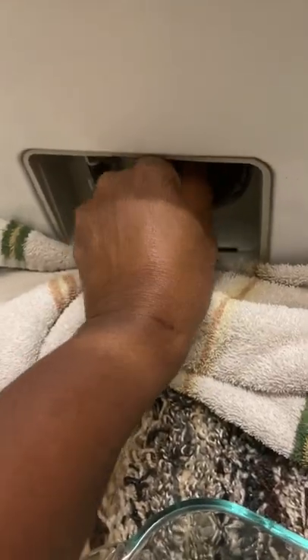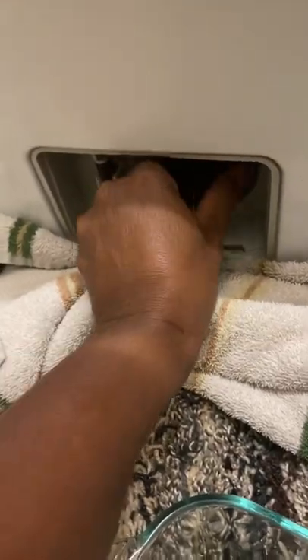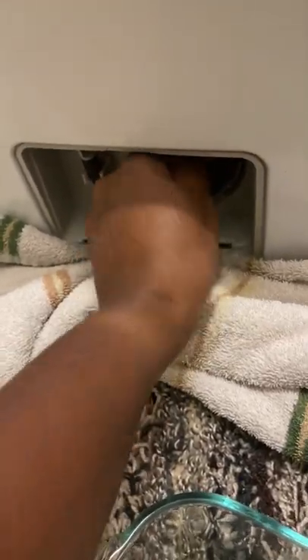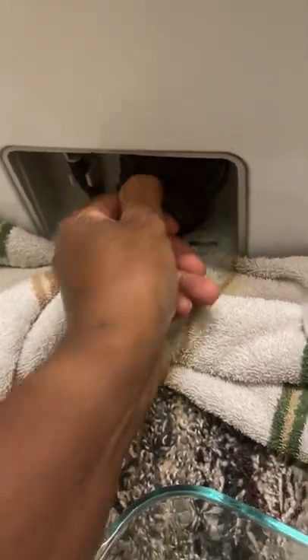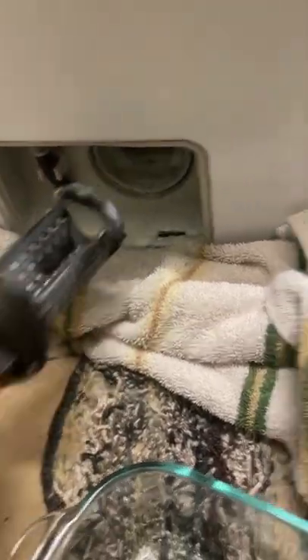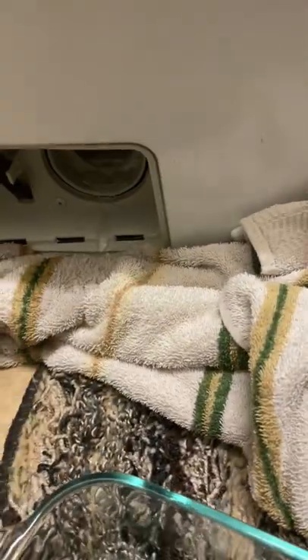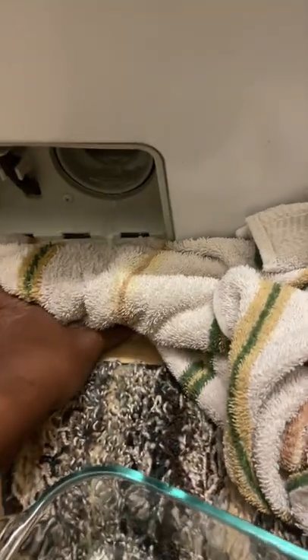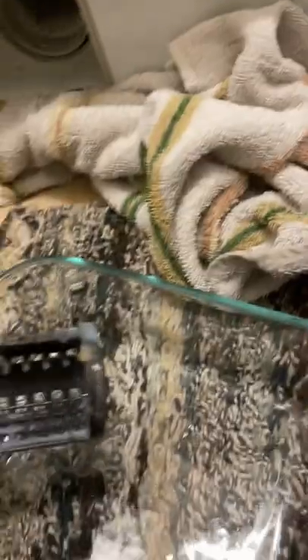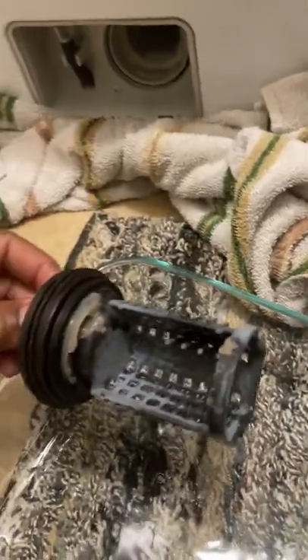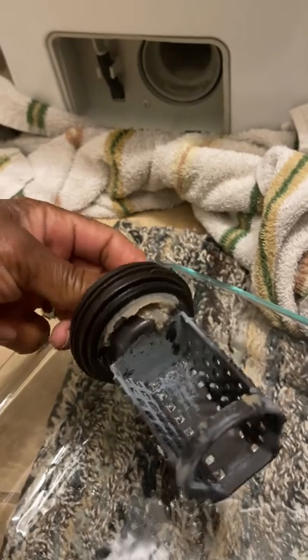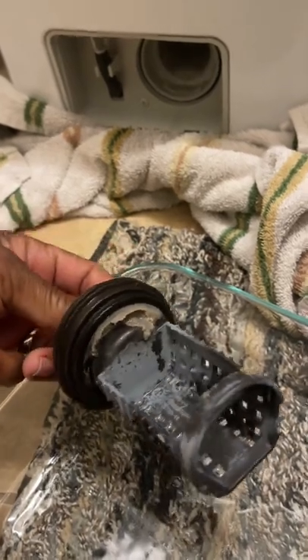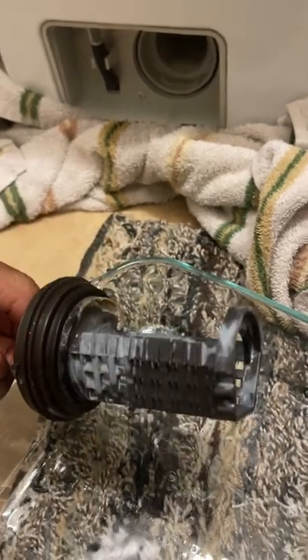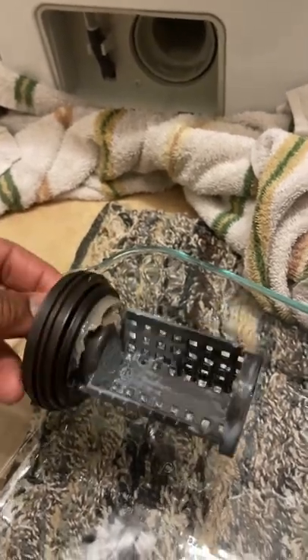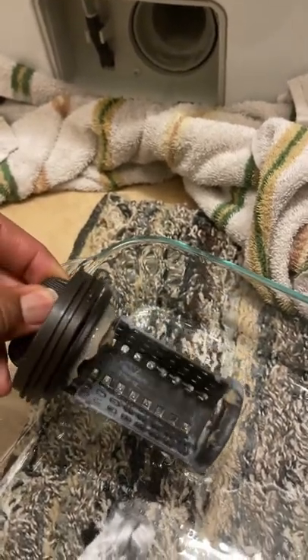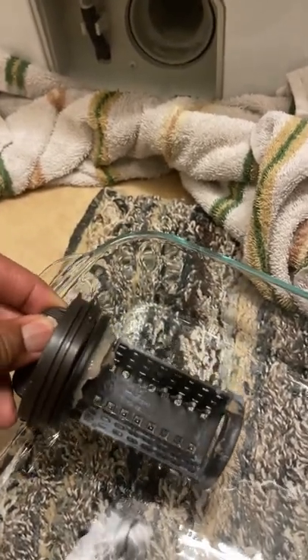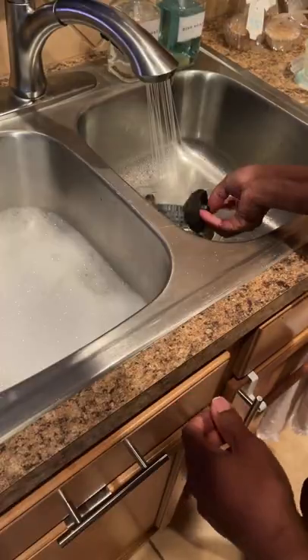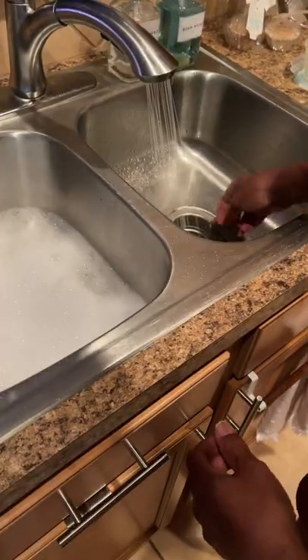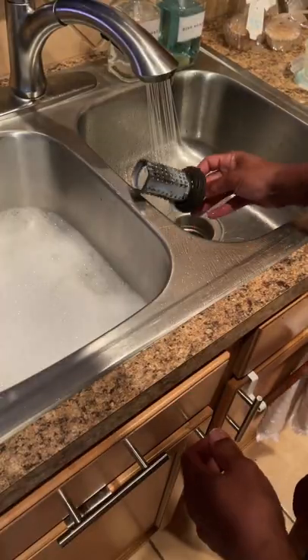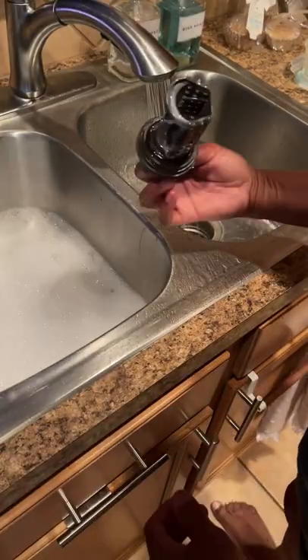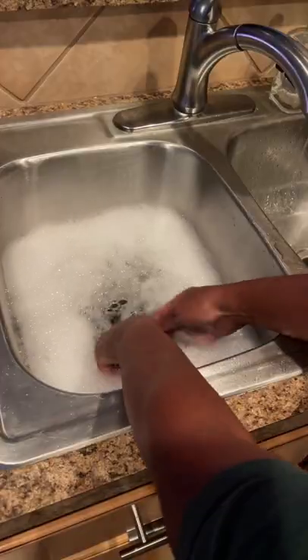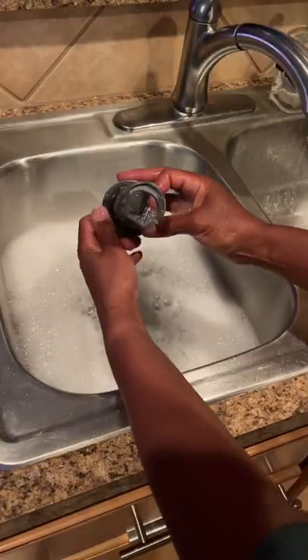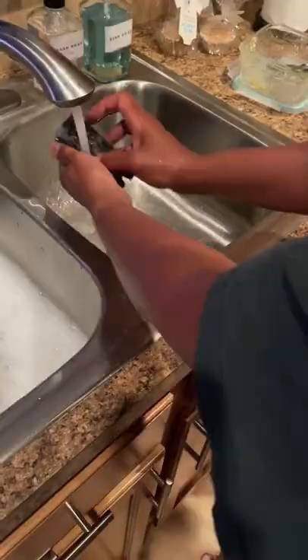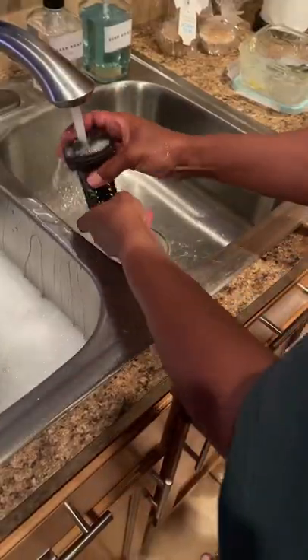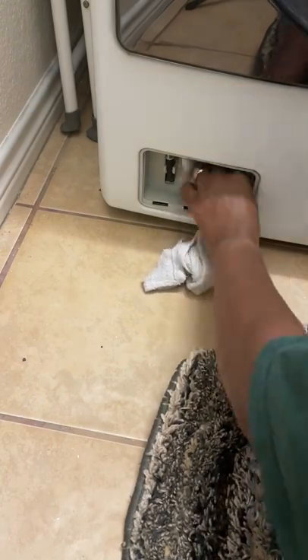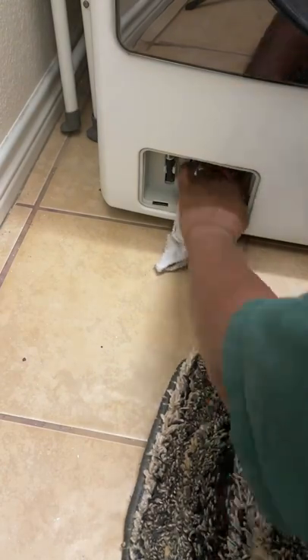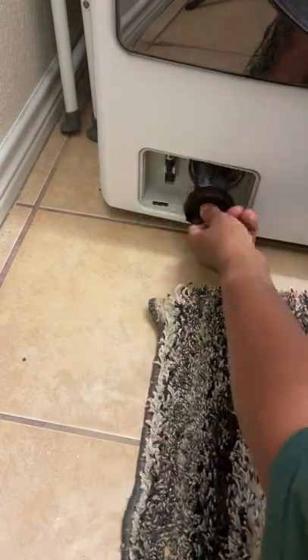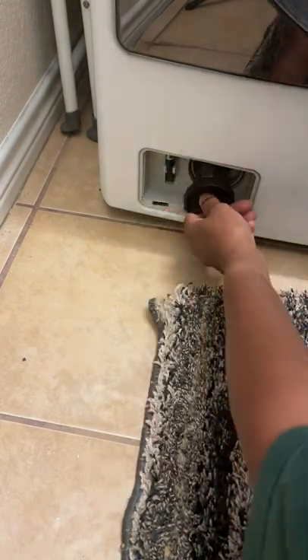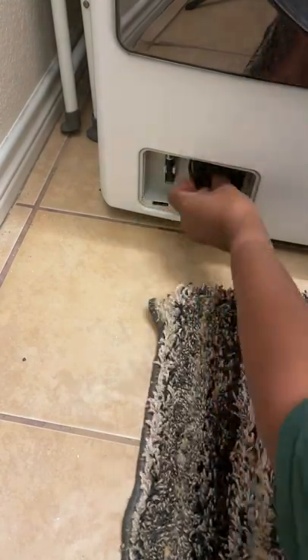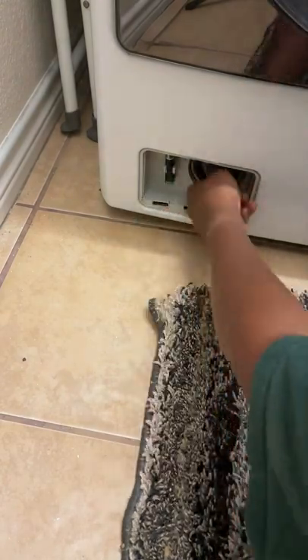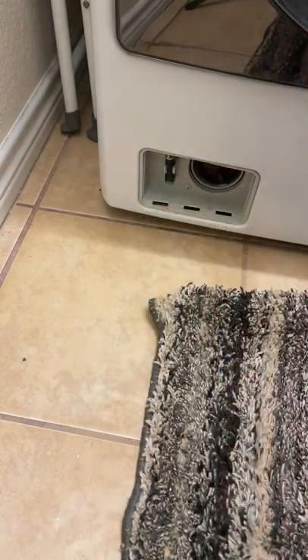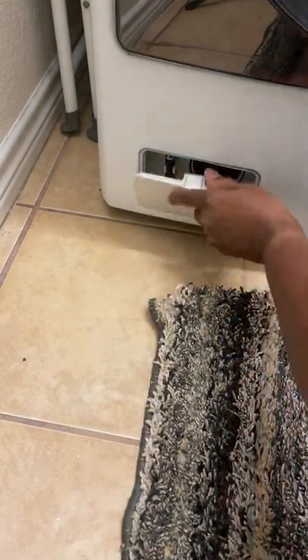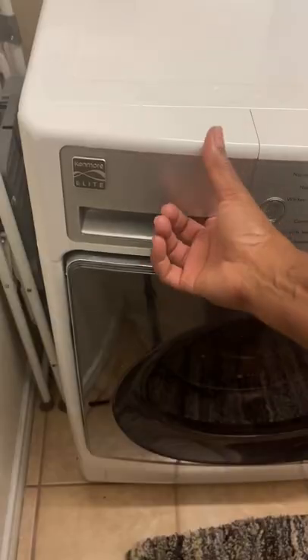Next, unscrew the filter so you can take it out — make sure you catch that water. Look at all that gunk. Disgusting. Clean it in some warm soapy water and rinse it well, then screw it back in and you're all set.